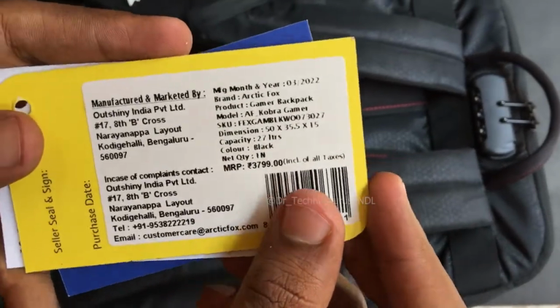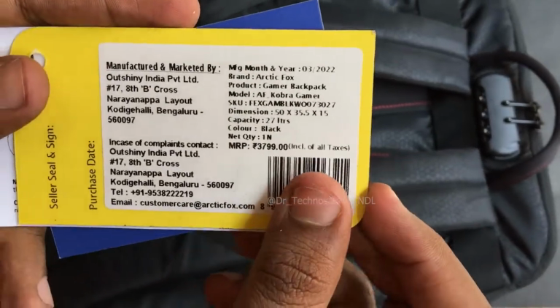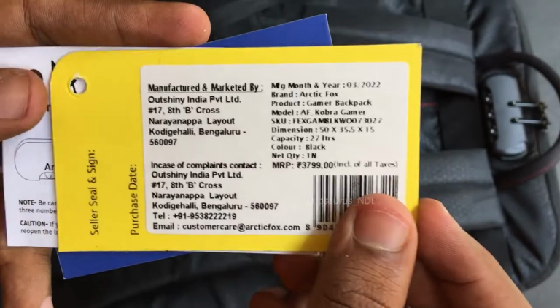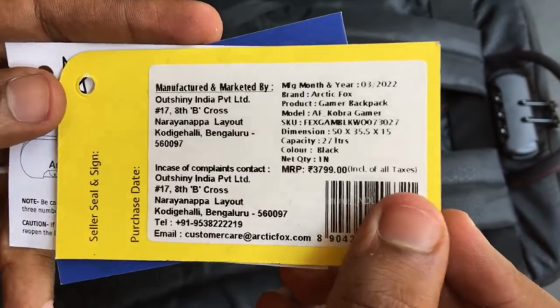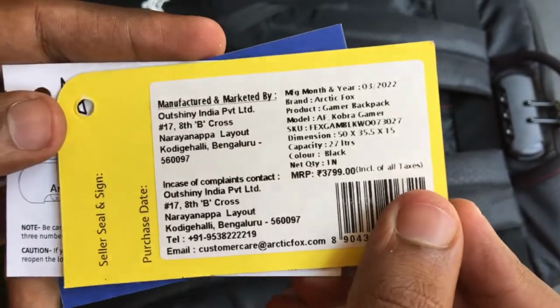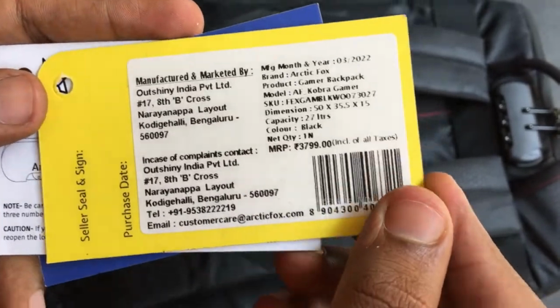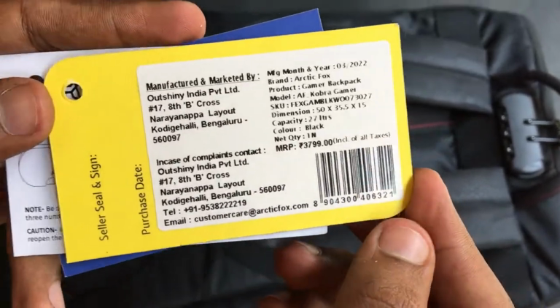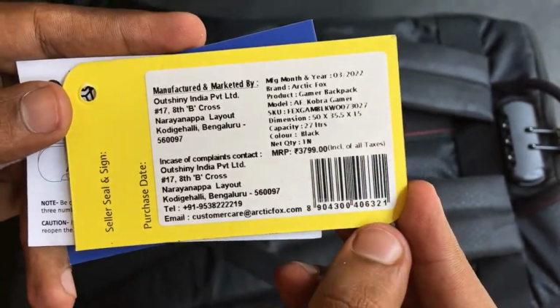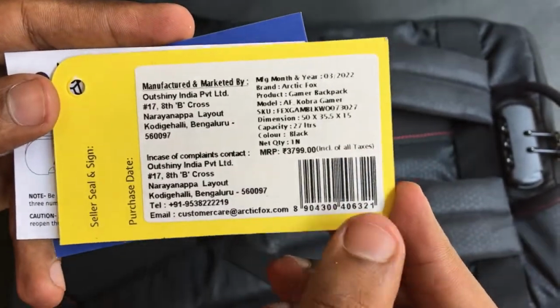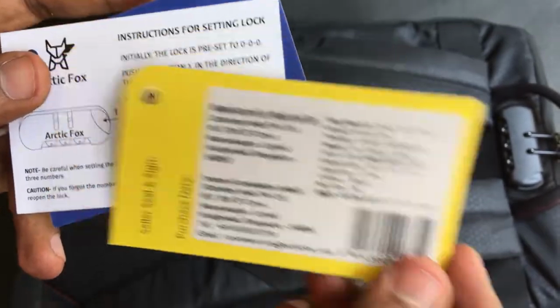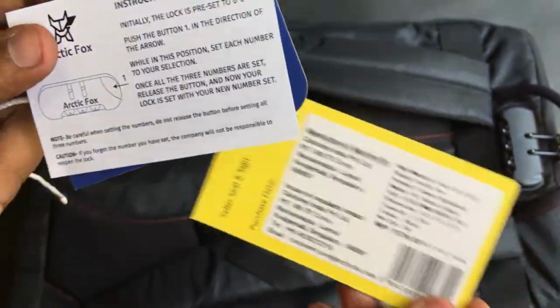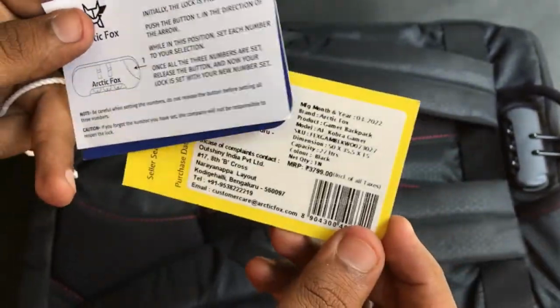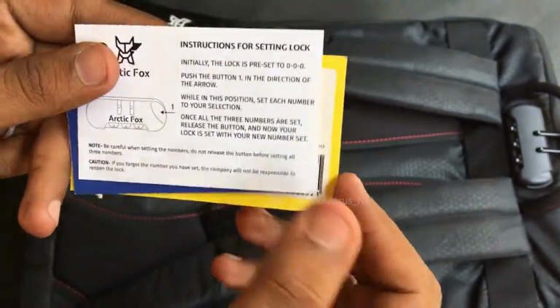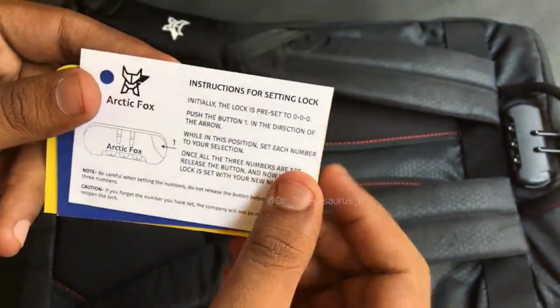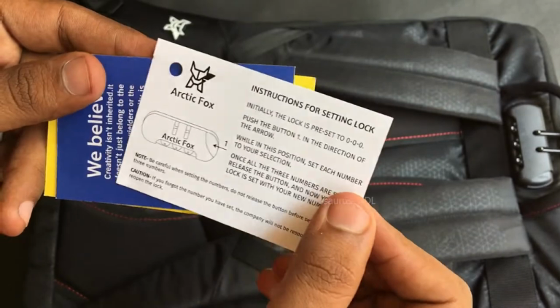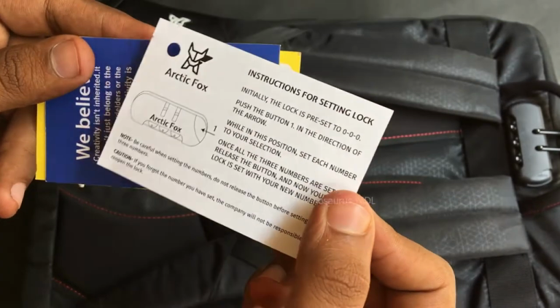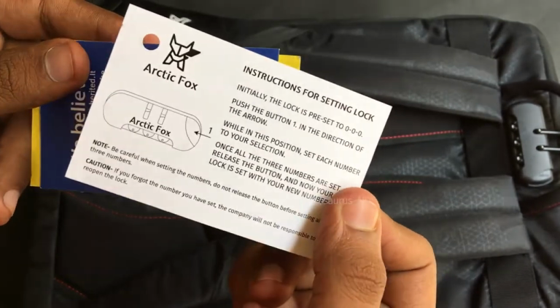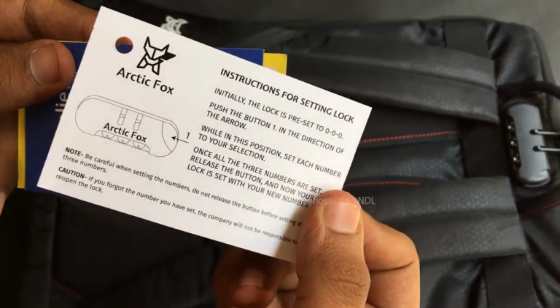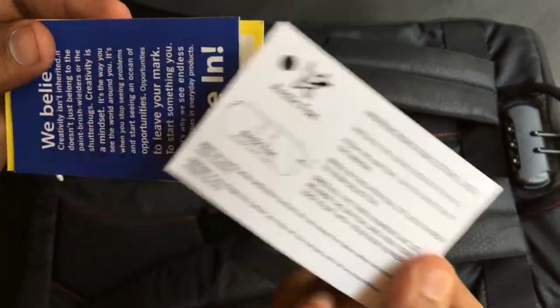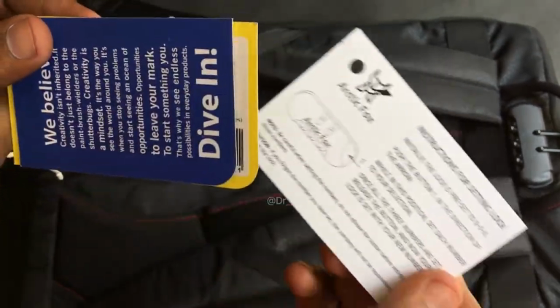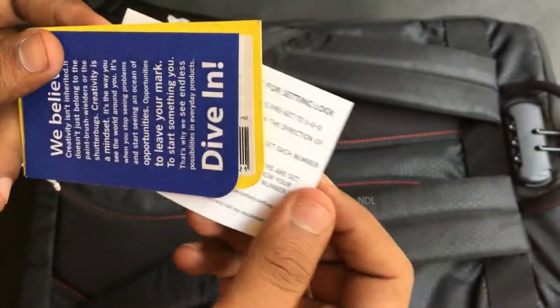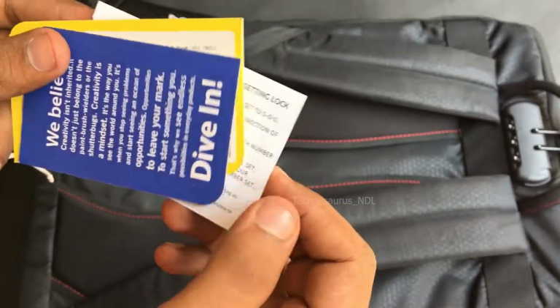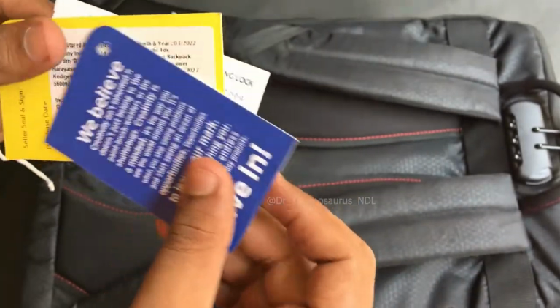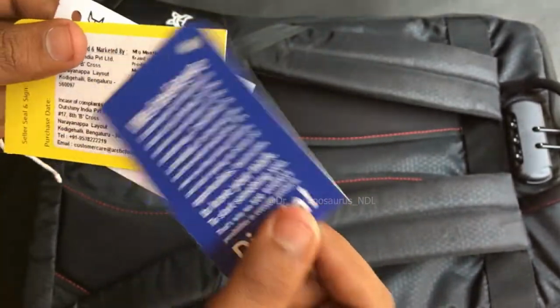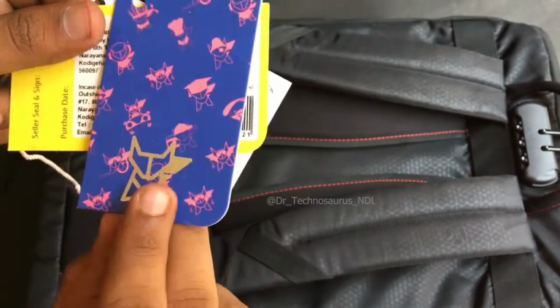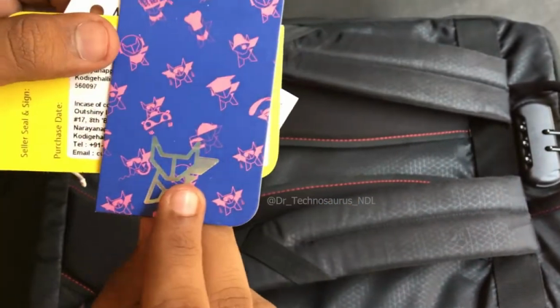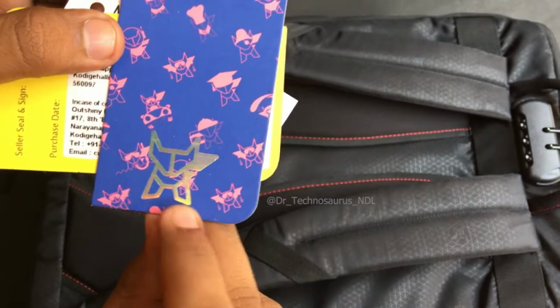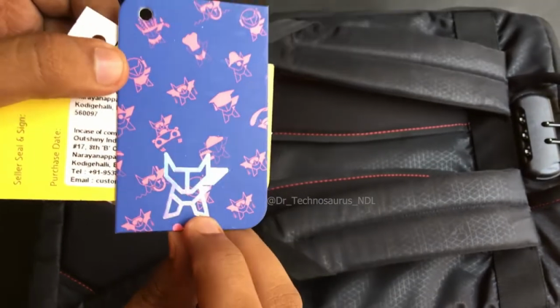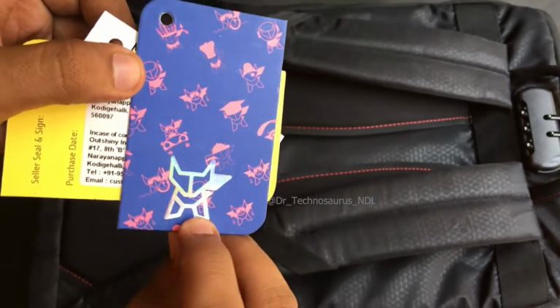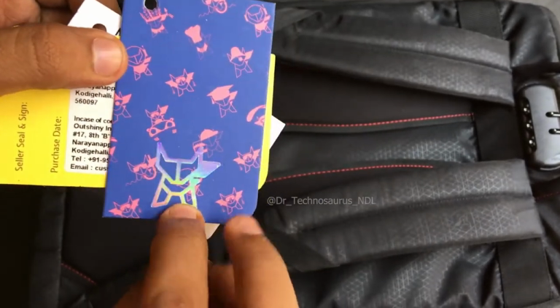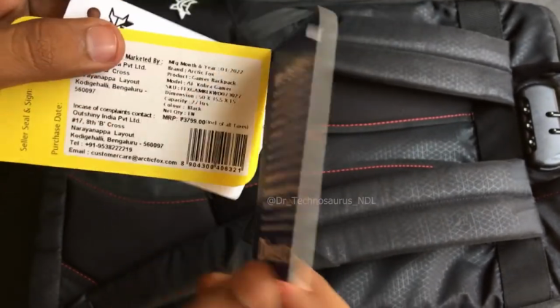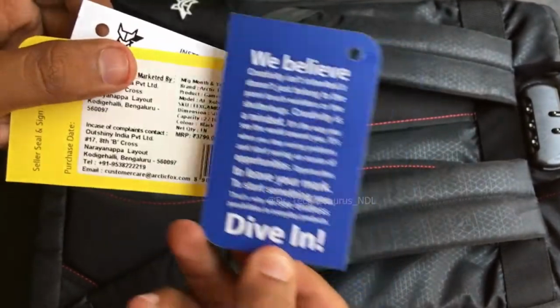The MRP of this bag on the price tag is 3,799 rupees, but you can find it for a lesser price. Also included is an instruction guide to set the lock, which I'll demonstrate in a while, and a funky reflecting card to impress its customers.